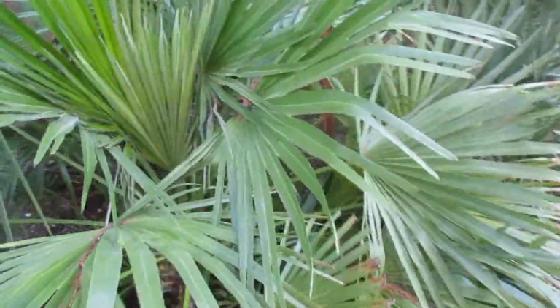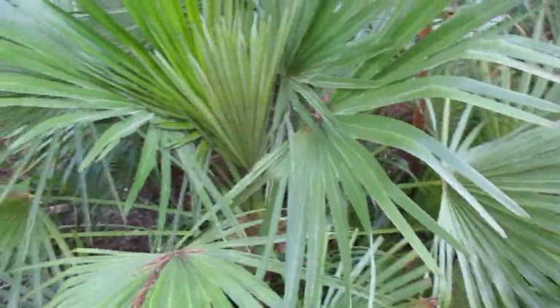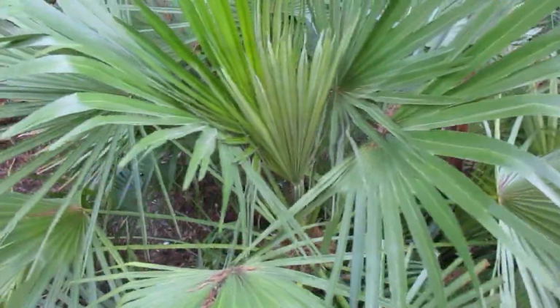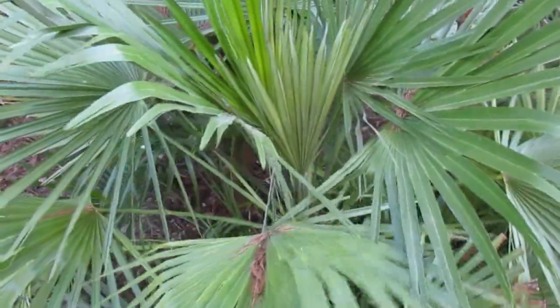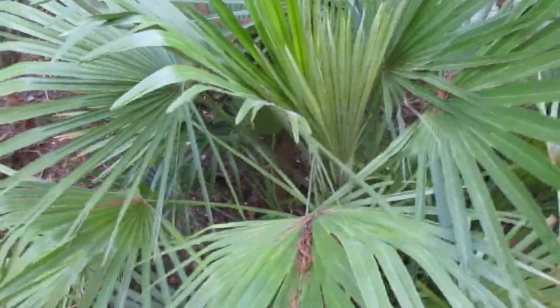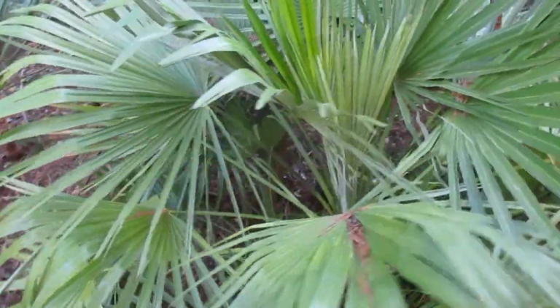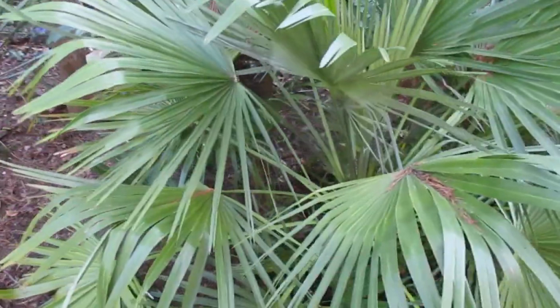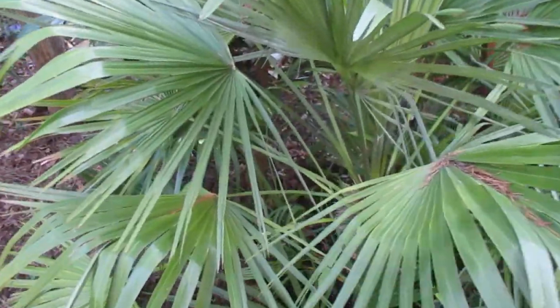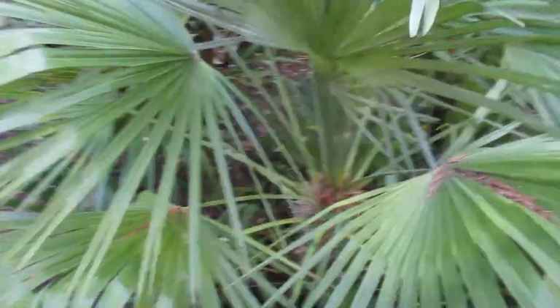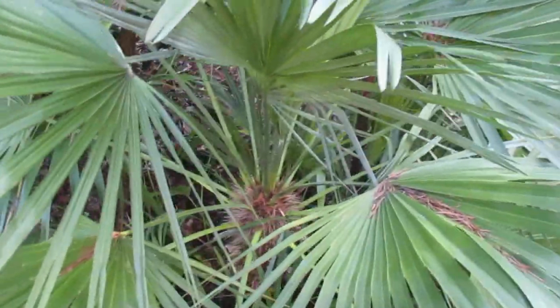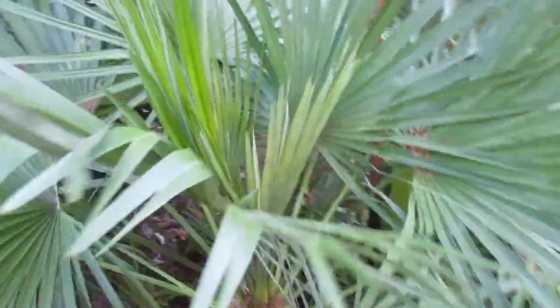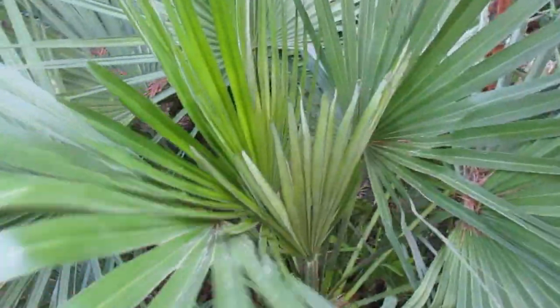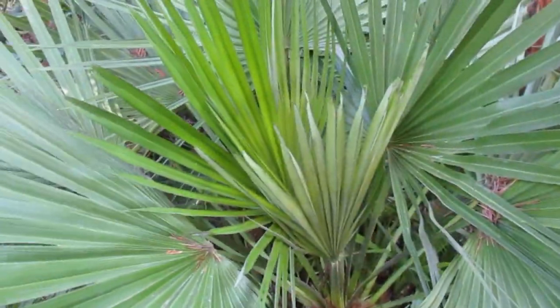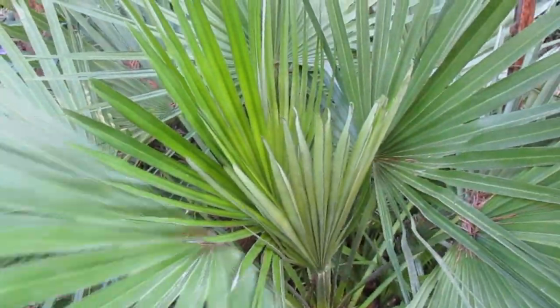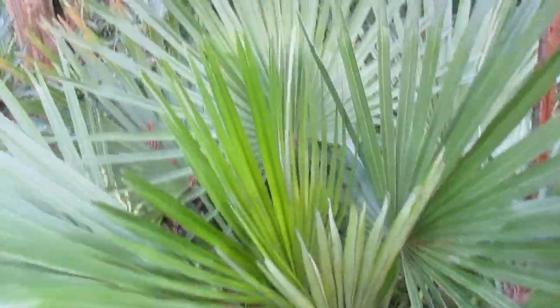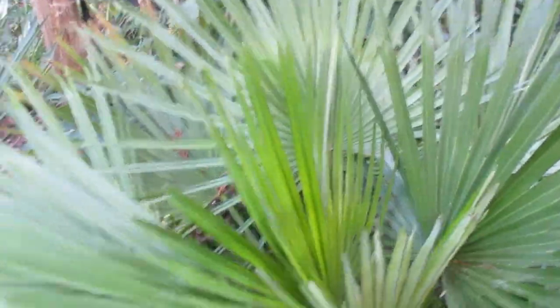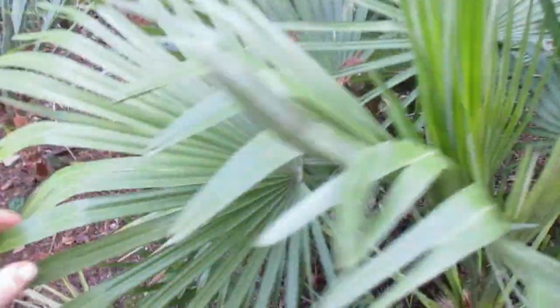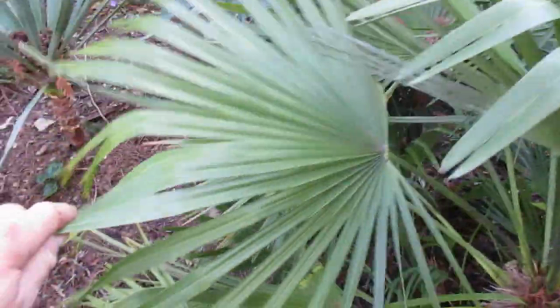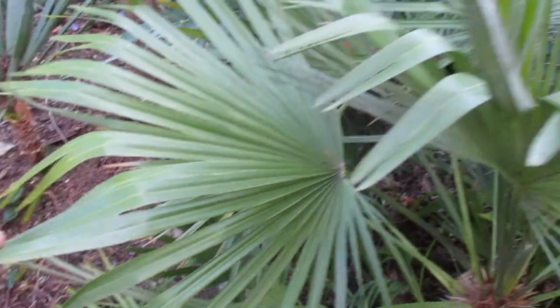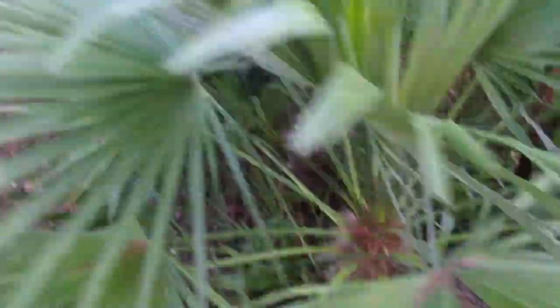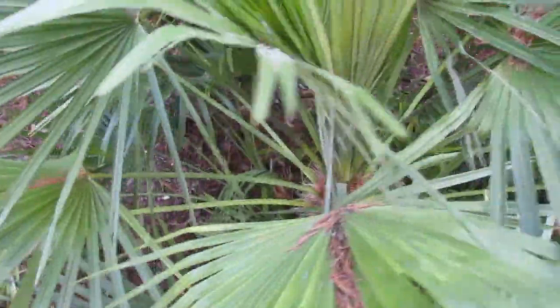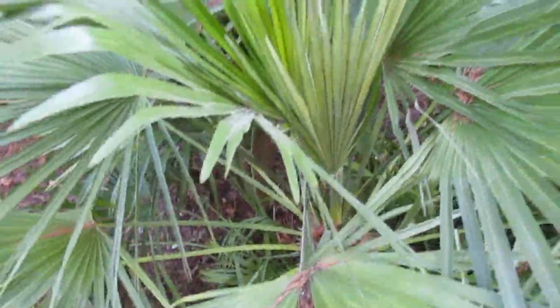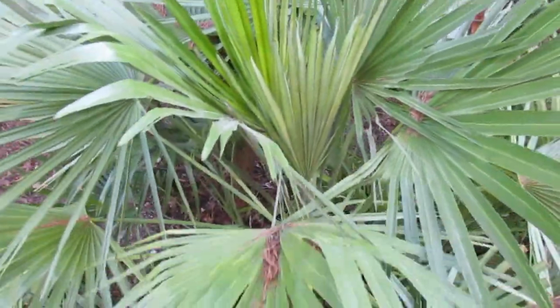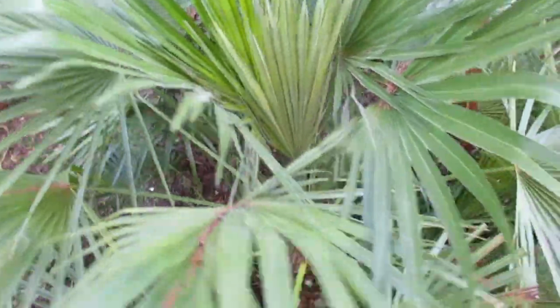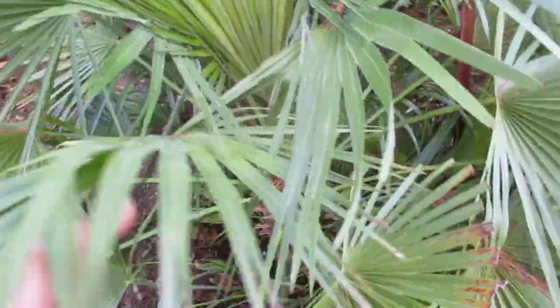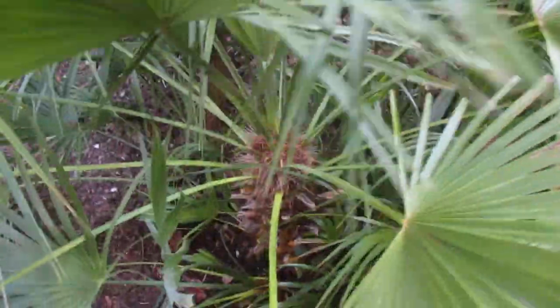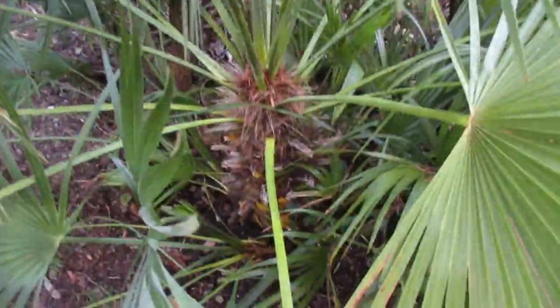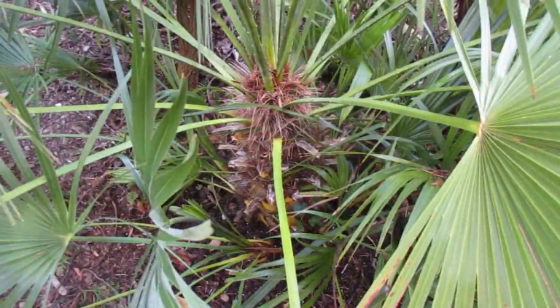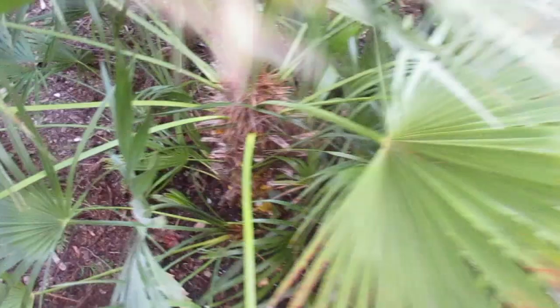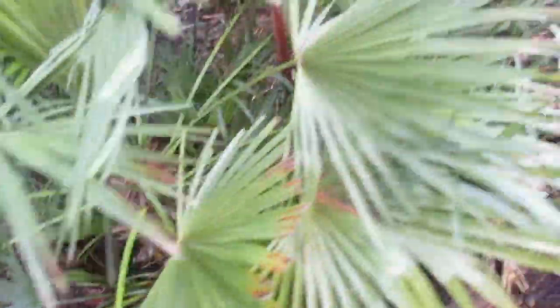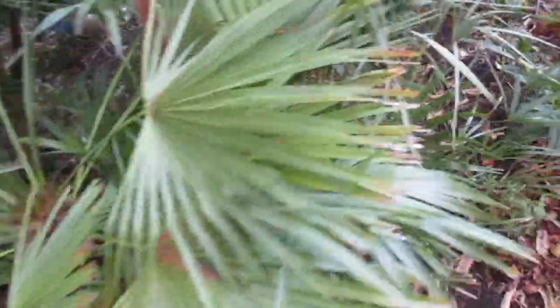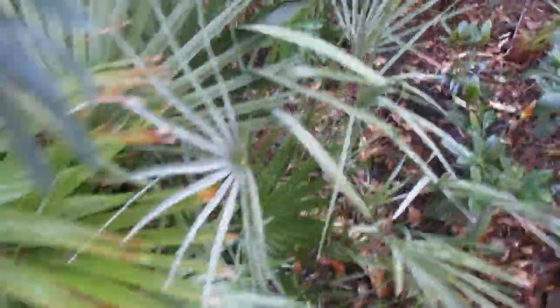Here's another one we have in our yard. I planted this one about 15 years ago and it's growing quite nicely. It does have pretty good sized fronds, but they're not as big as the one that I grew from seed. This one I bought from a nursery when it was really tiny and it's doing very well.